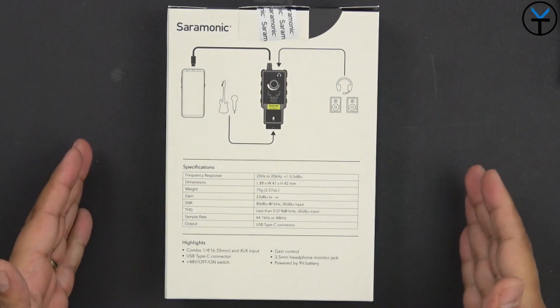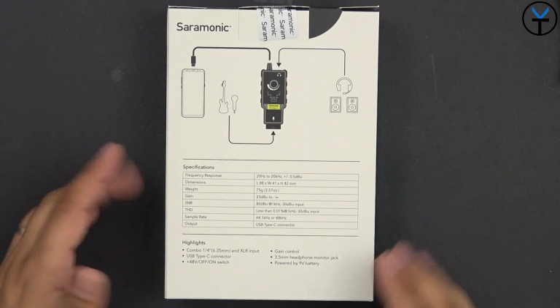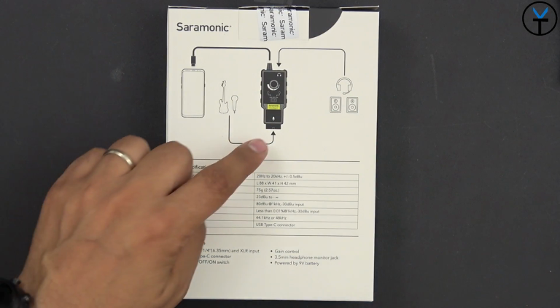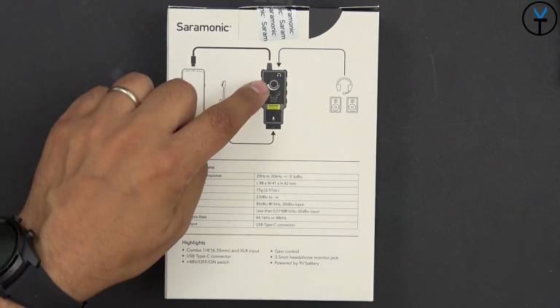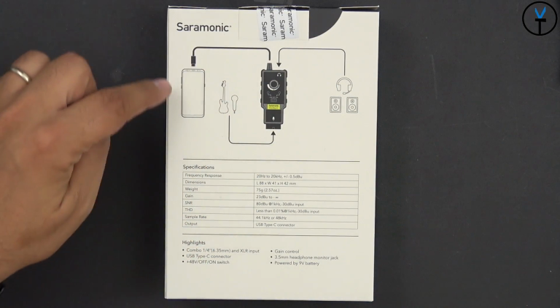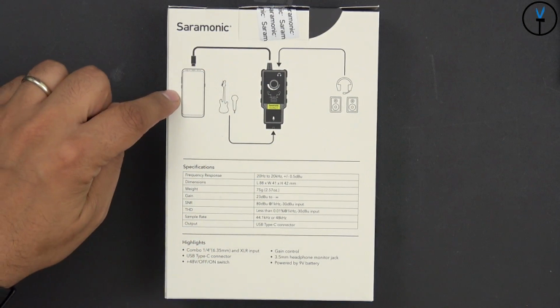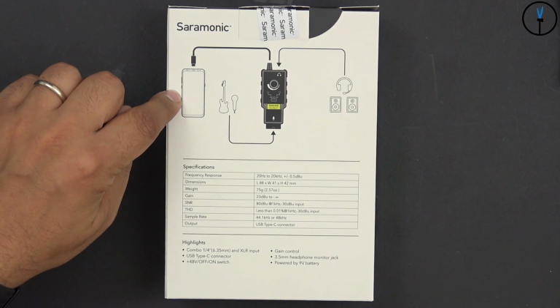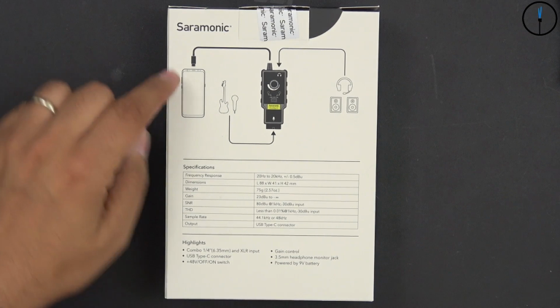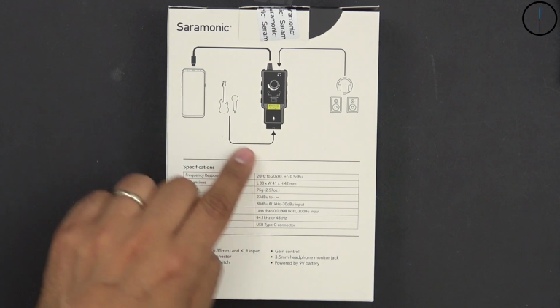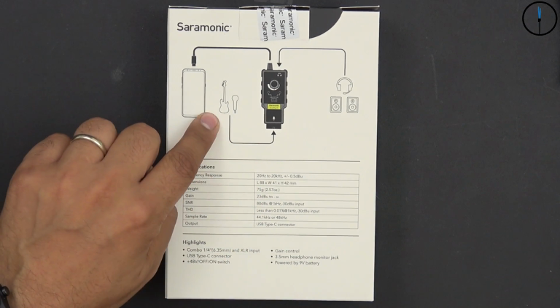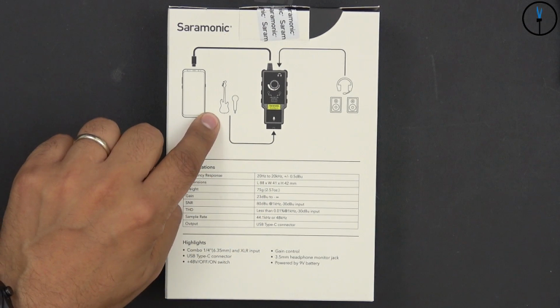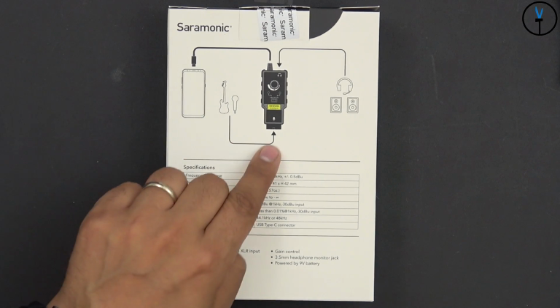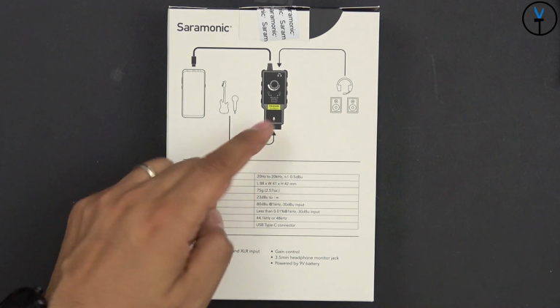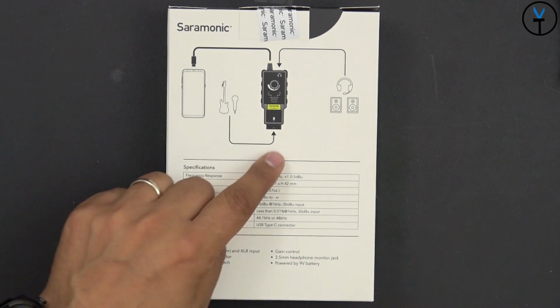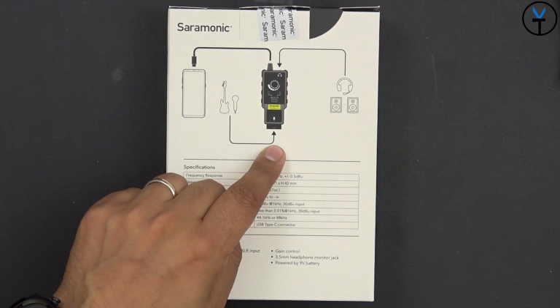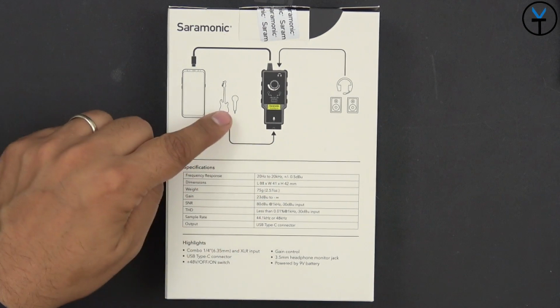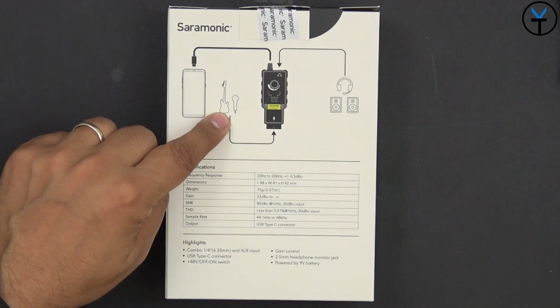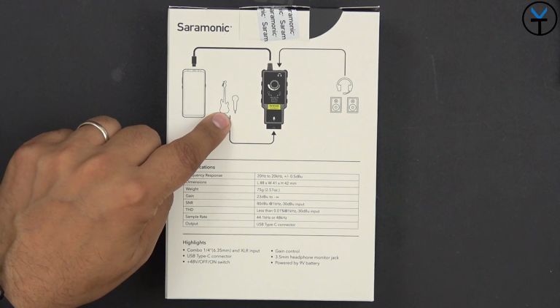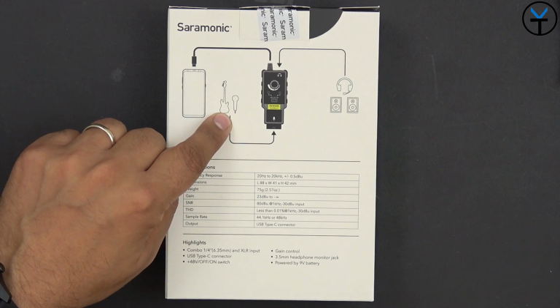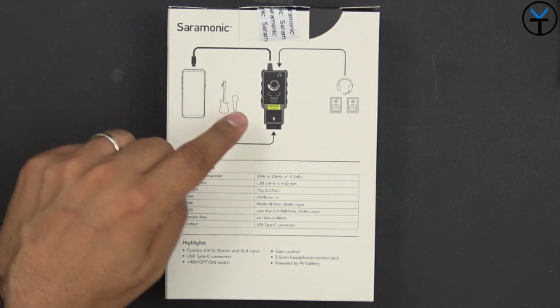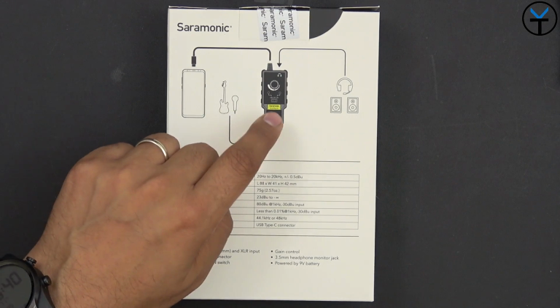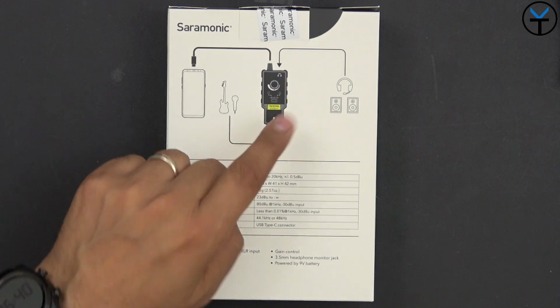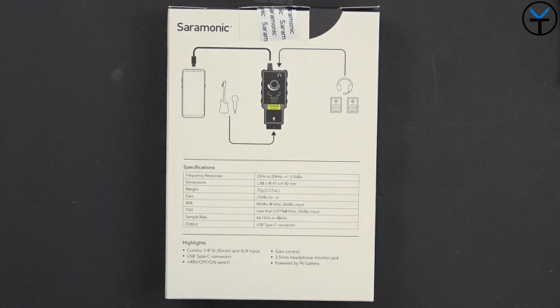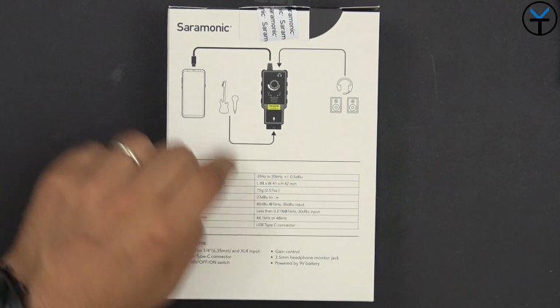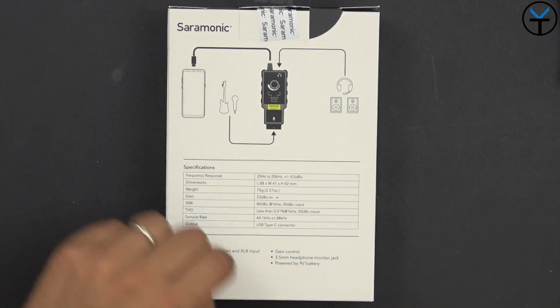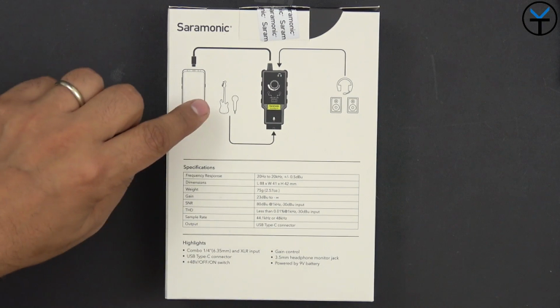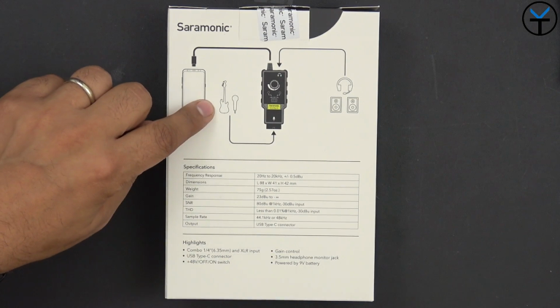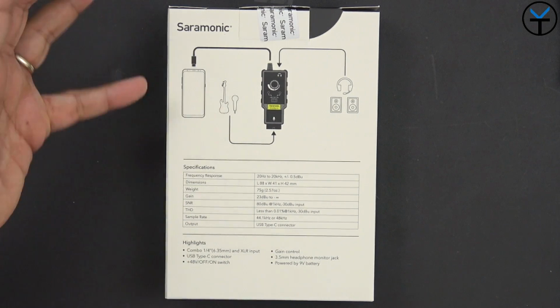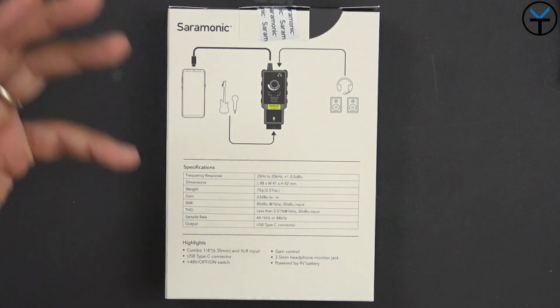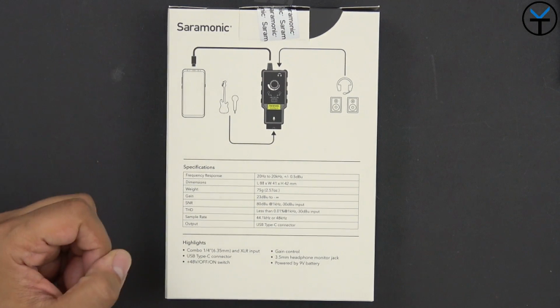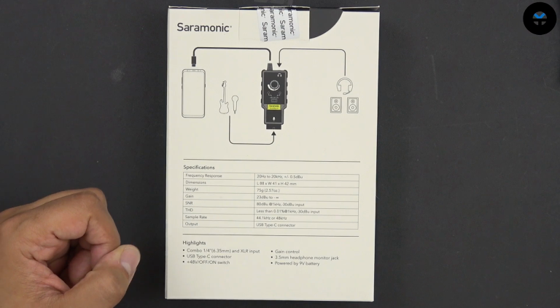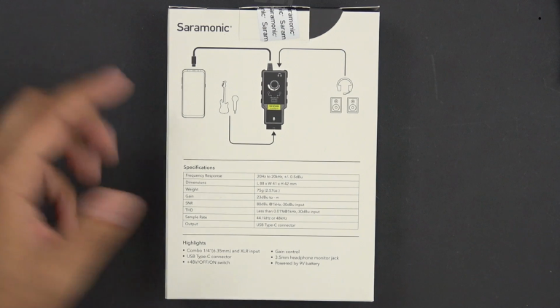Switching the box around, we can see that the output is intended to go into a smartphone. As far as inputs, using the XLR connection standard full-line microphone — it does provide power, and I'll show you guys how — as well as guitars that use XLR output for audio.